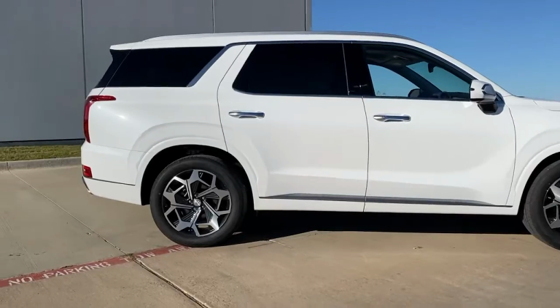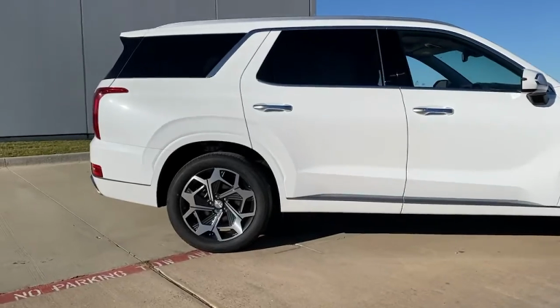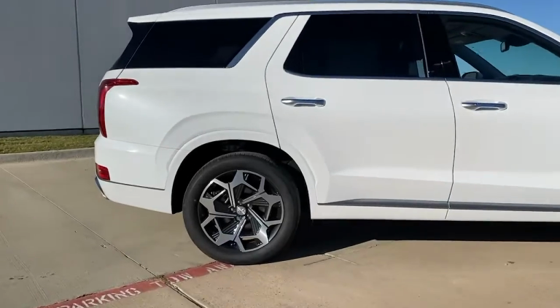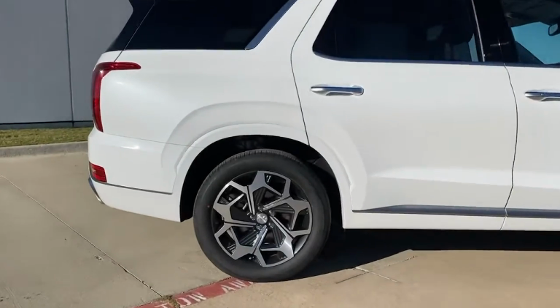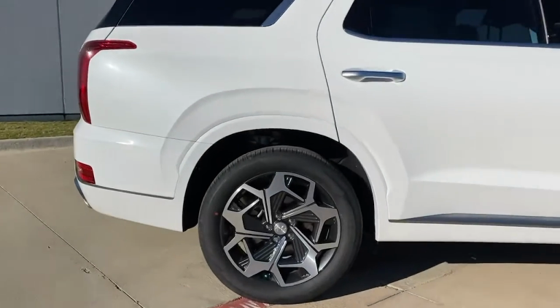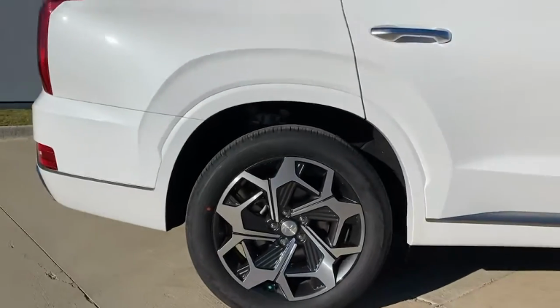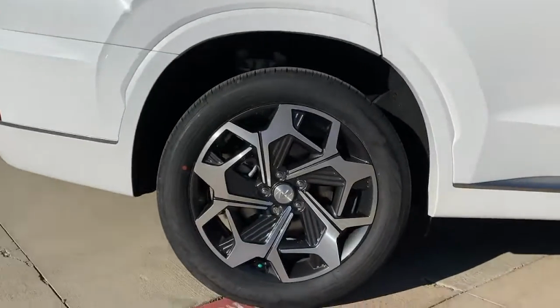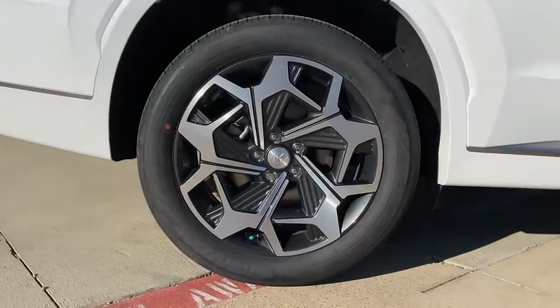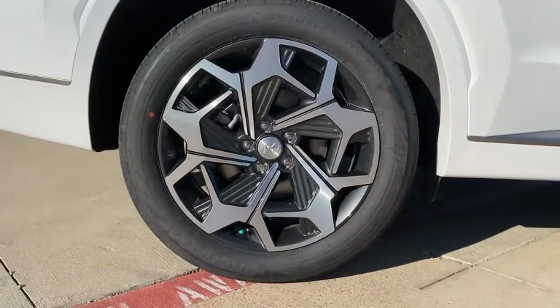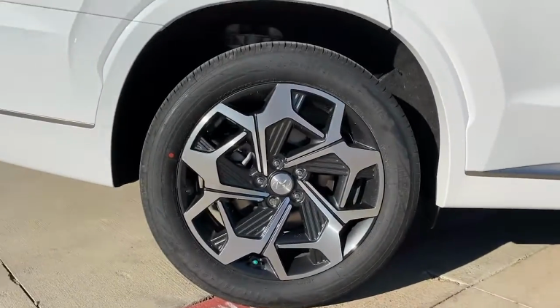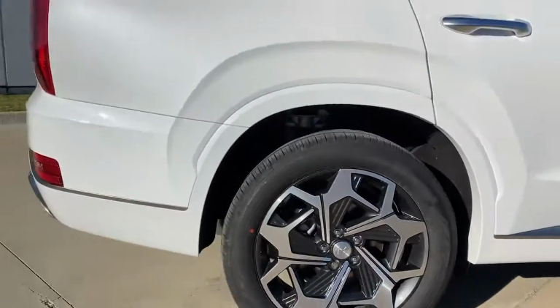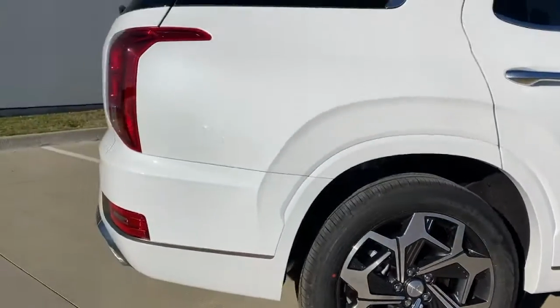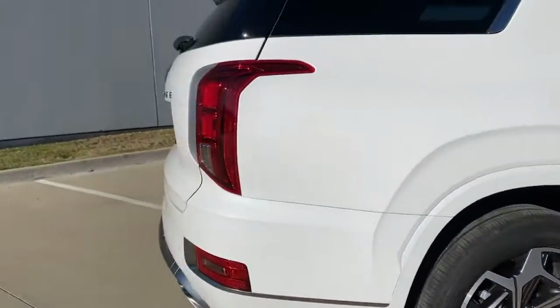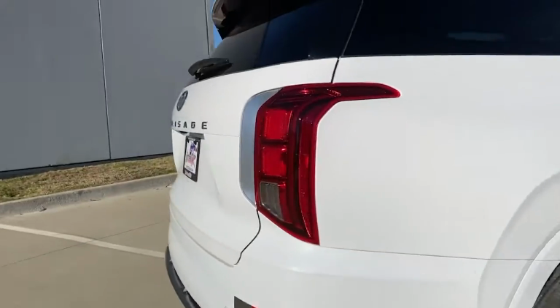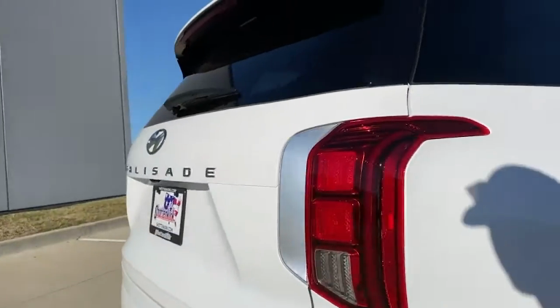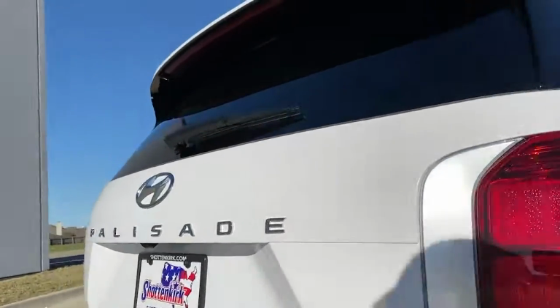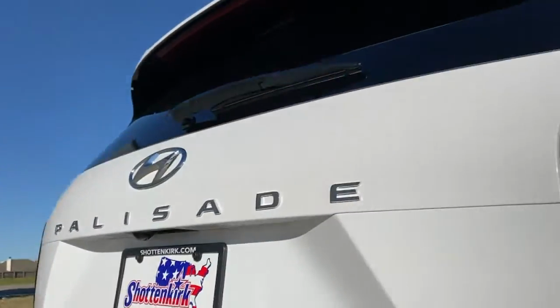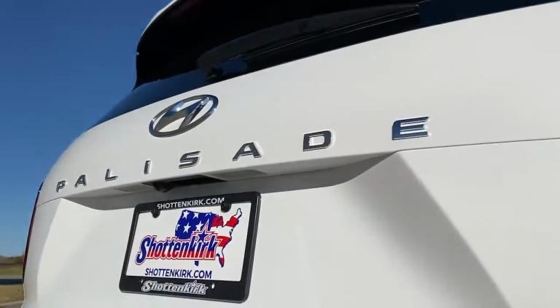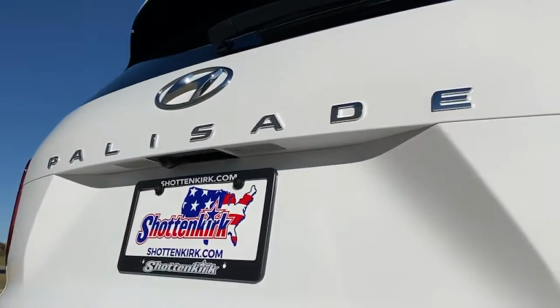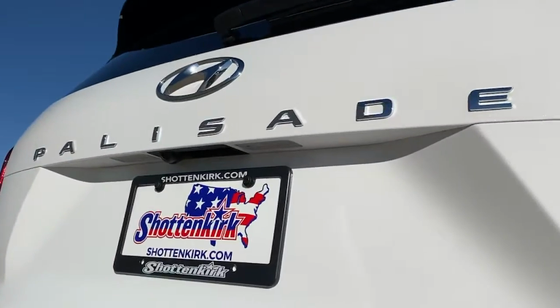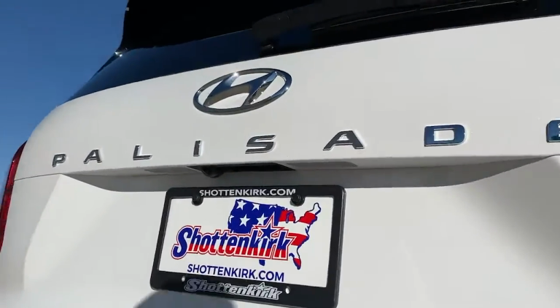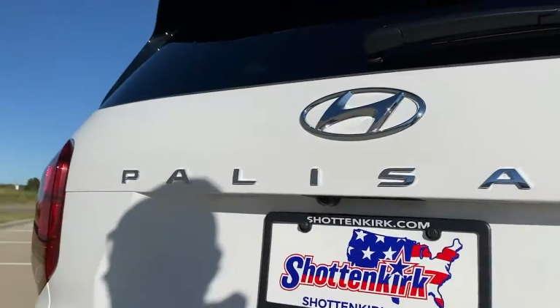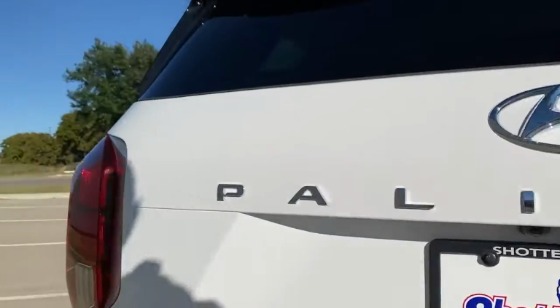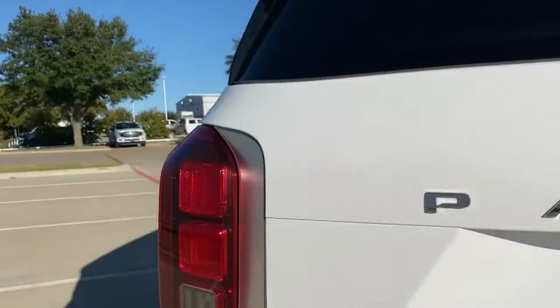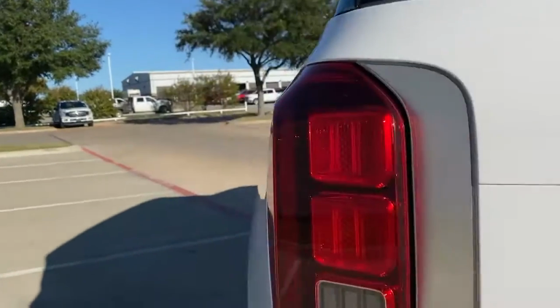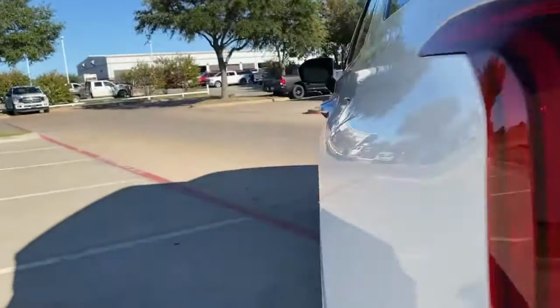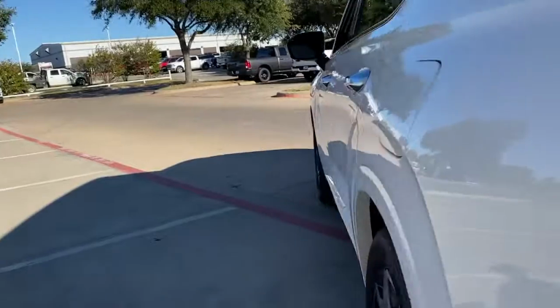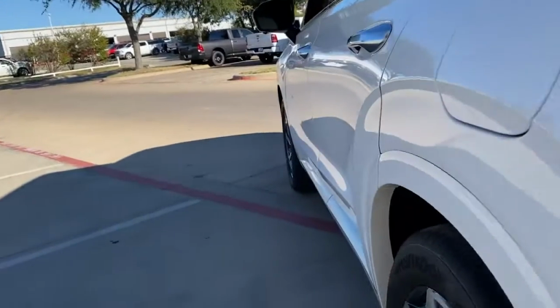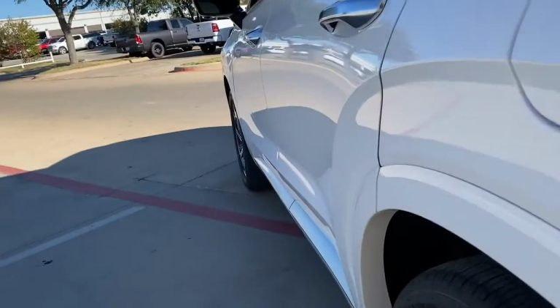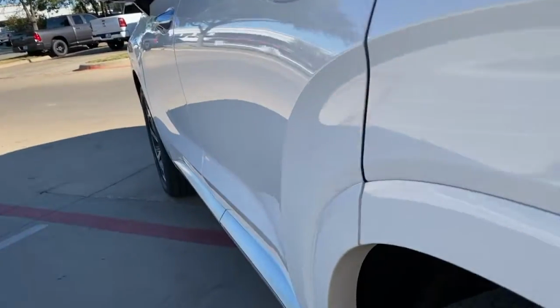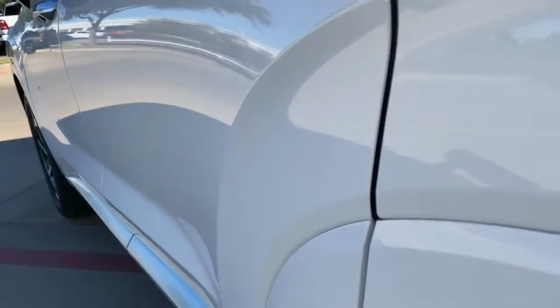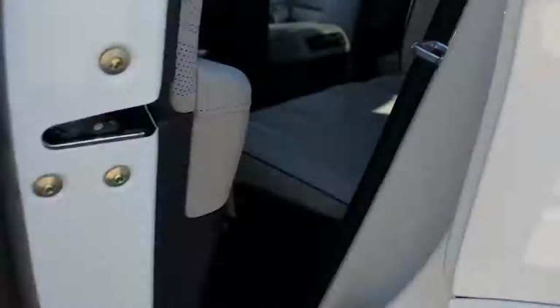Navigation system, power liftgate, electronic stability control, seat memory, trip computer, bucket seats, wheel locks, power windows, four-wheel disc brakes, power steering.